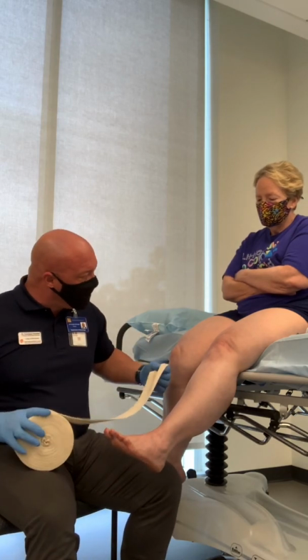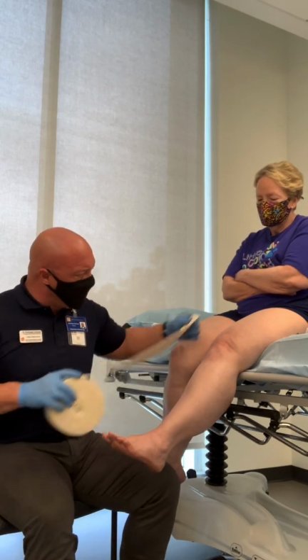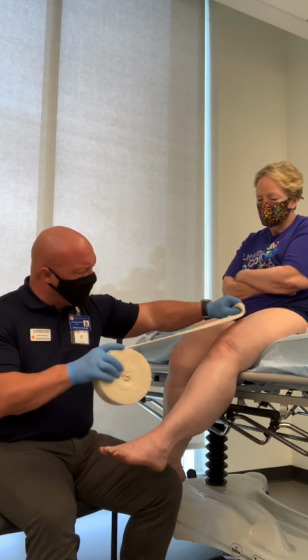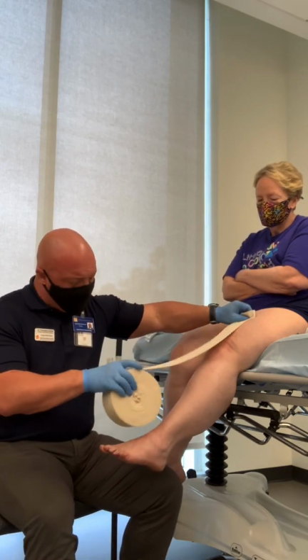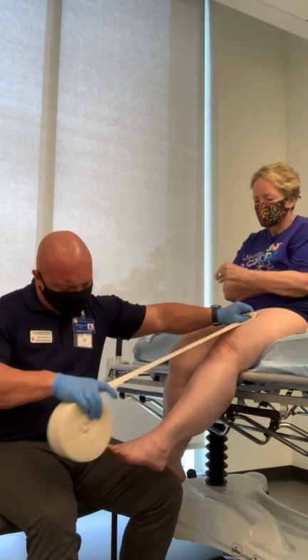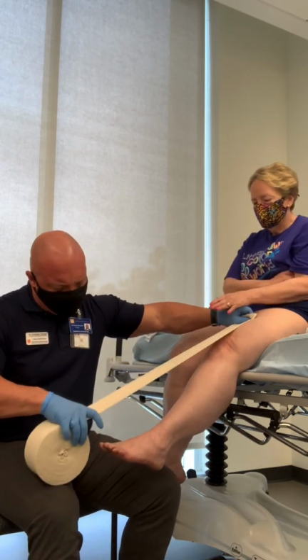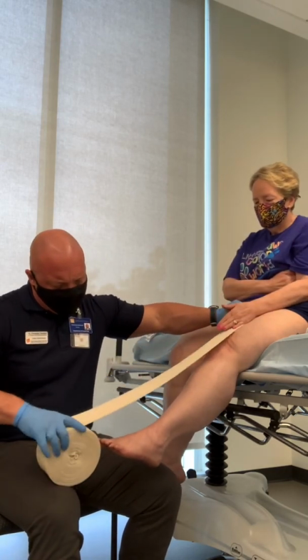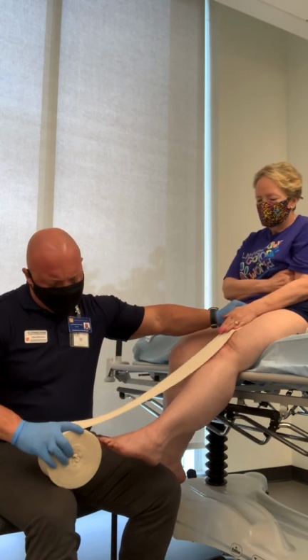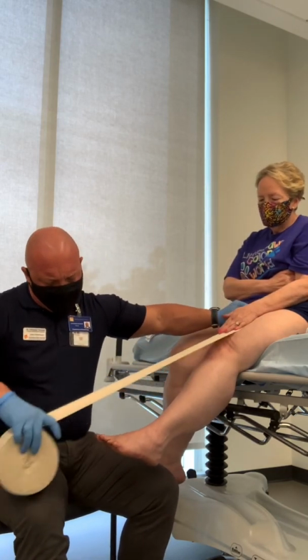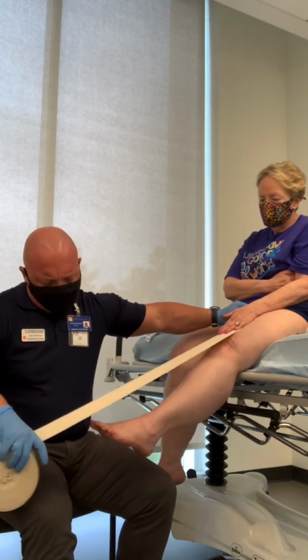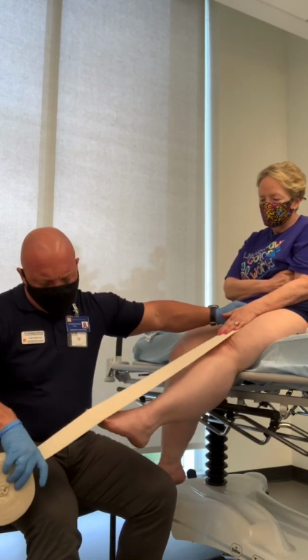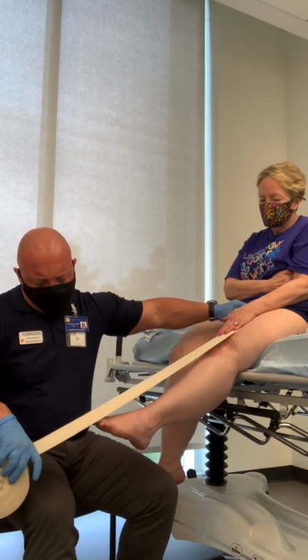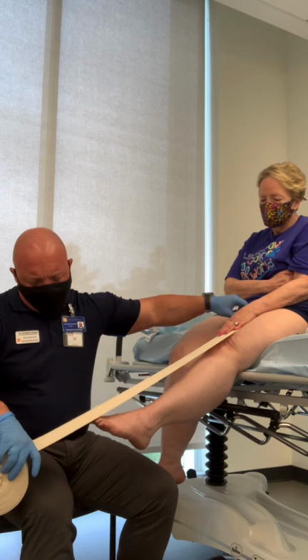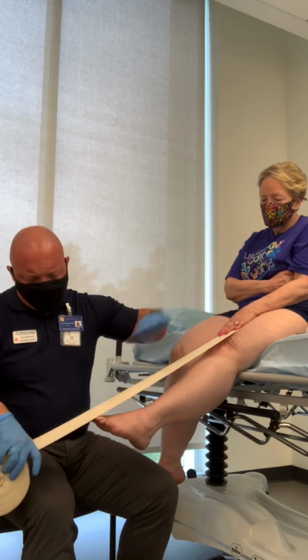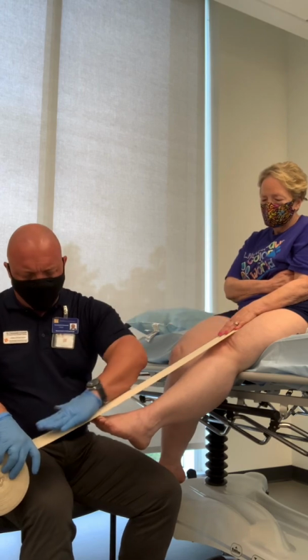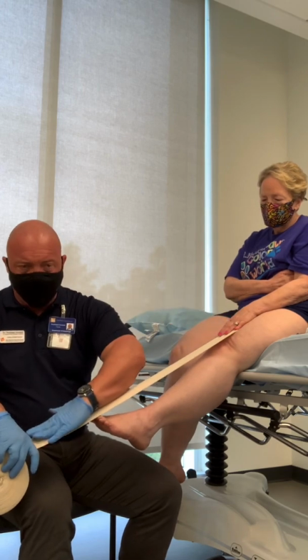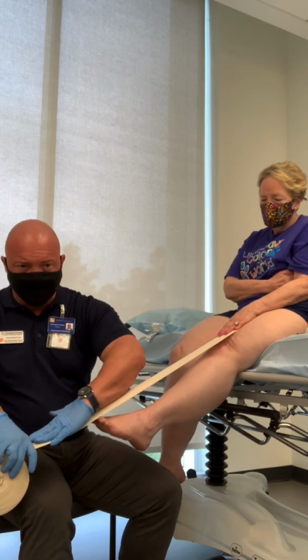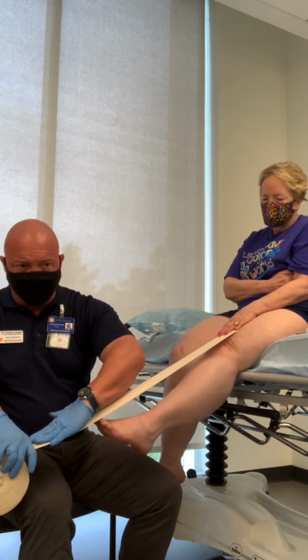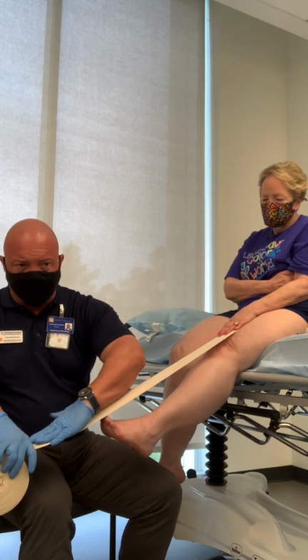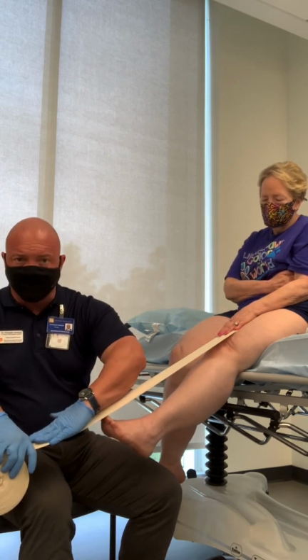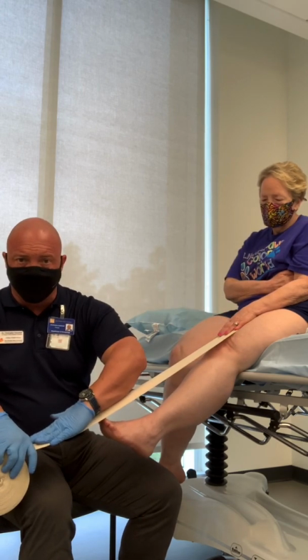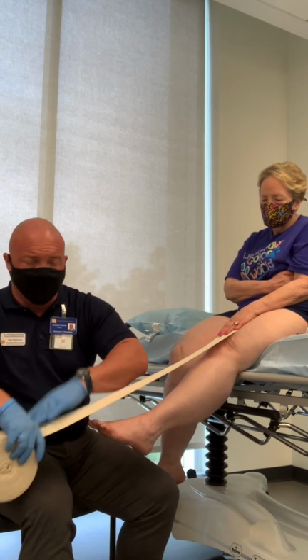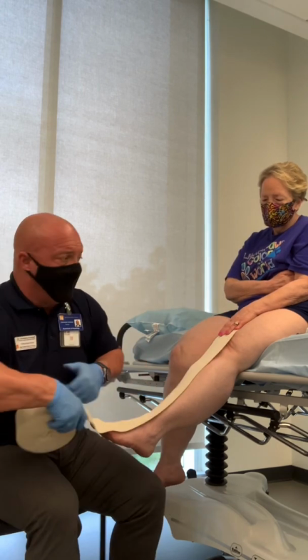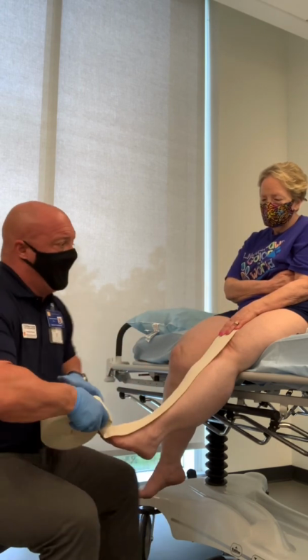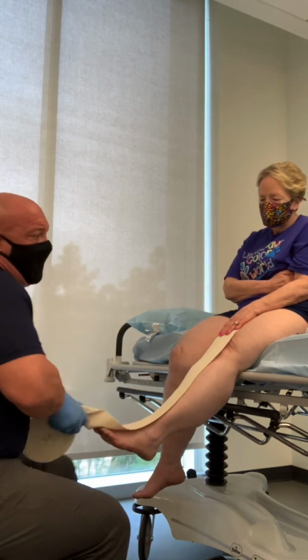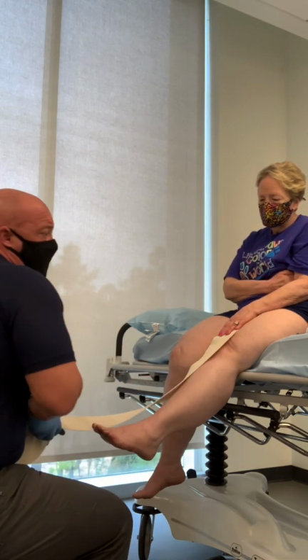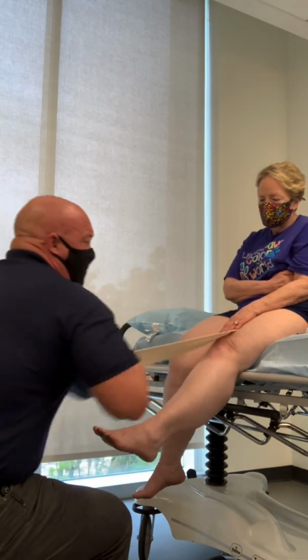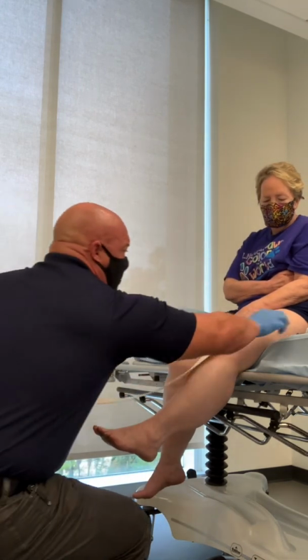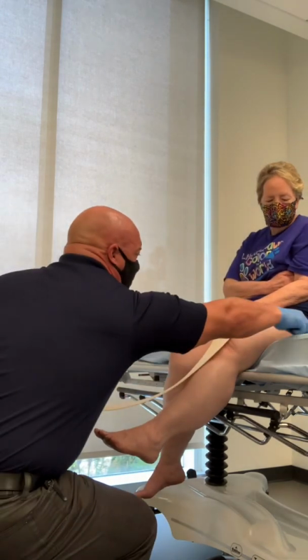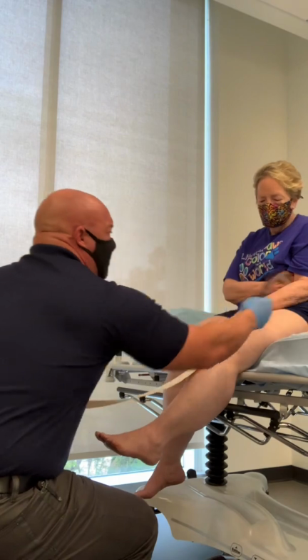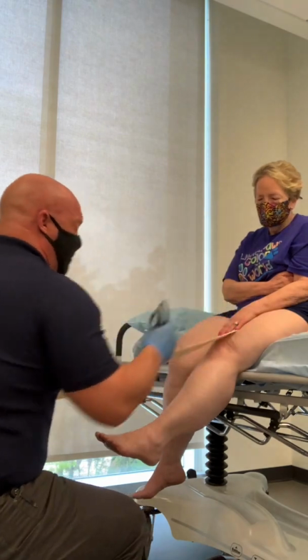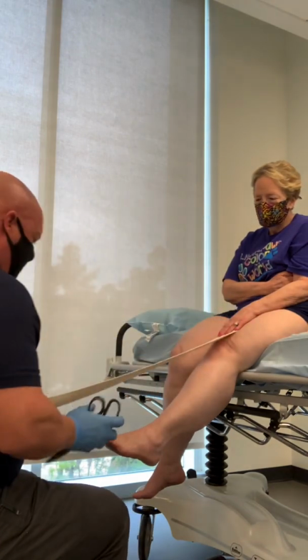I'm going to go from about mid-thigh, about one hand's length past the toes. And from that point, we're just going to simply cut.